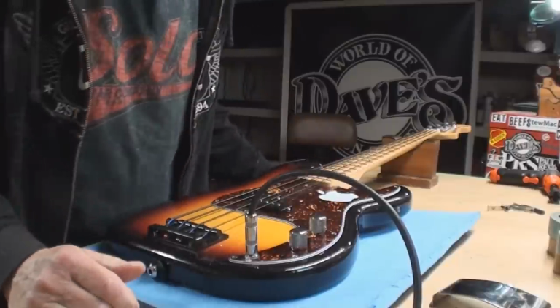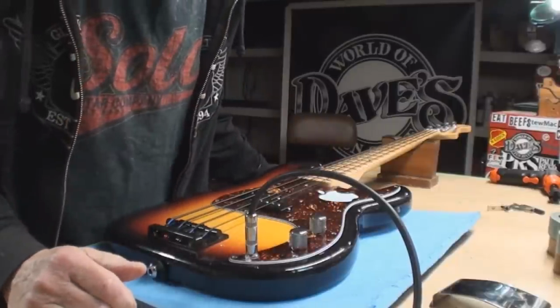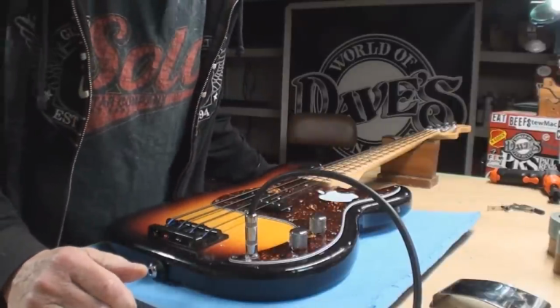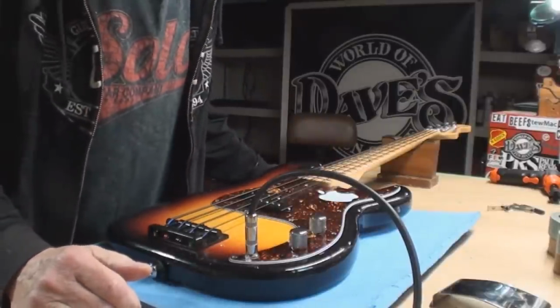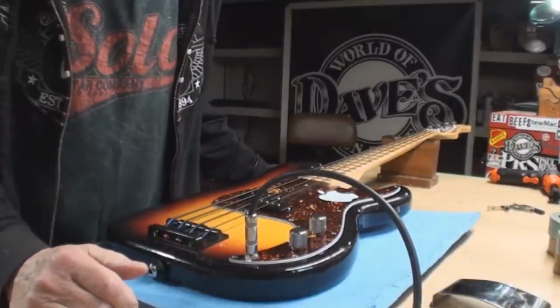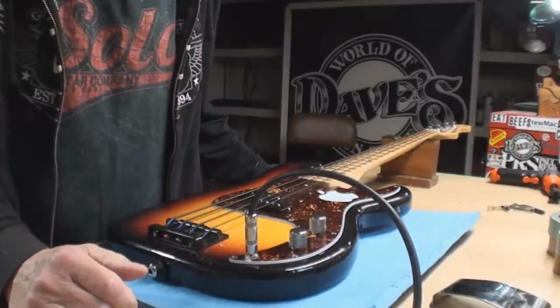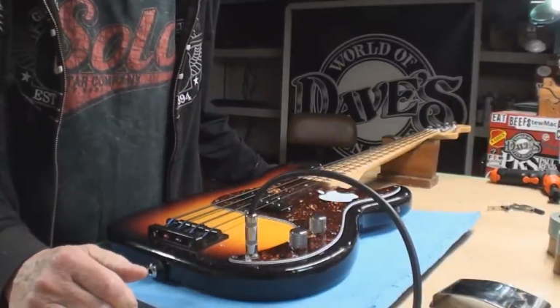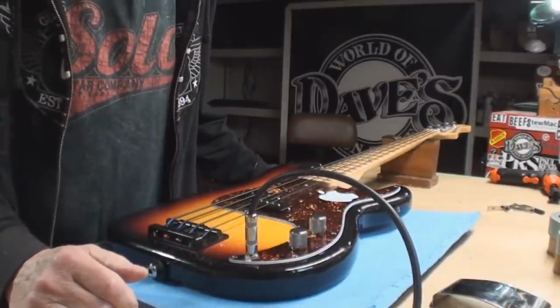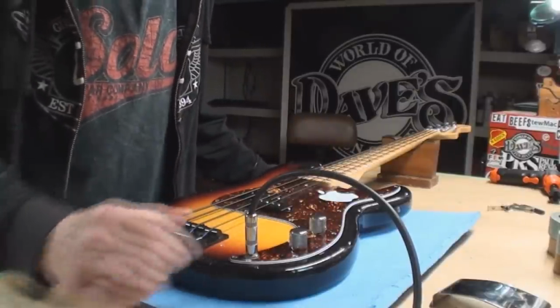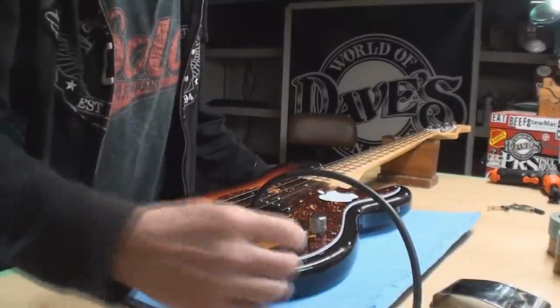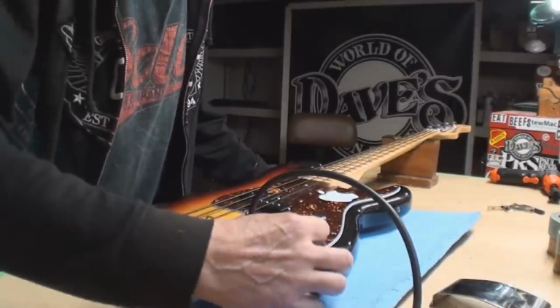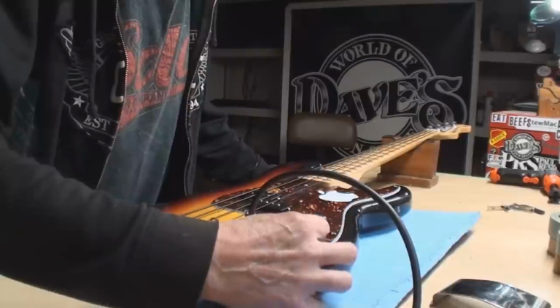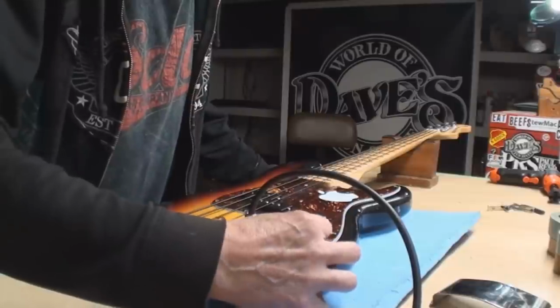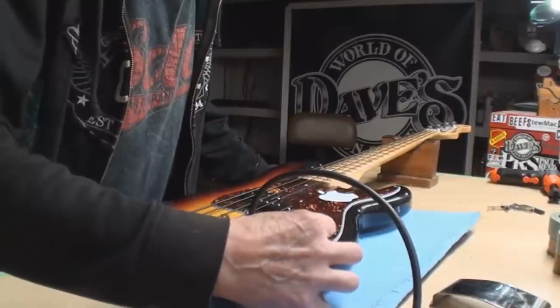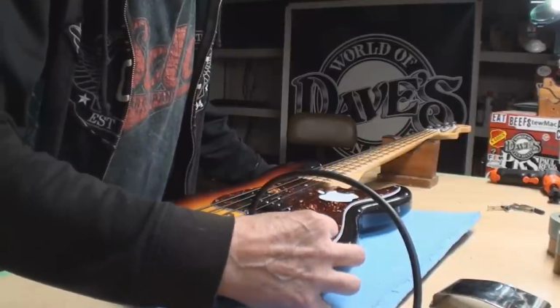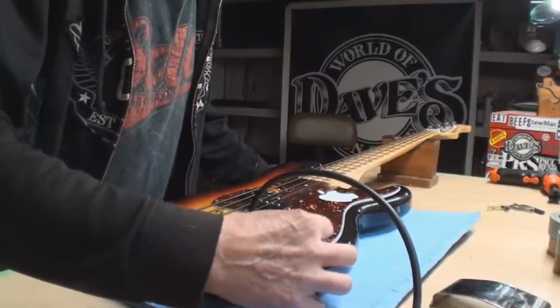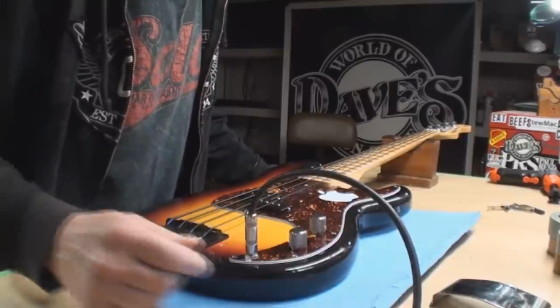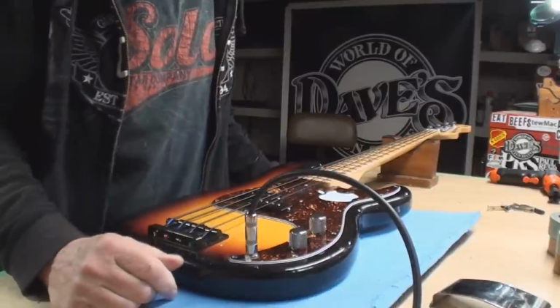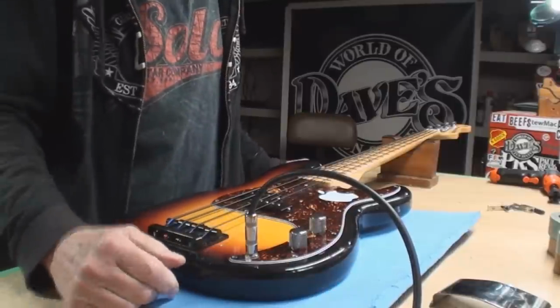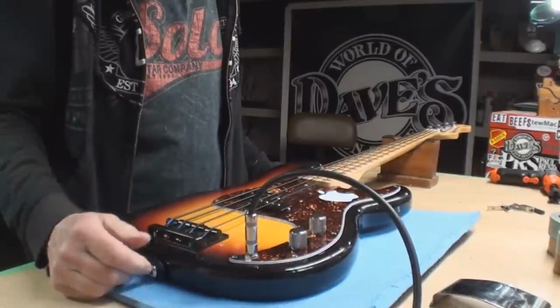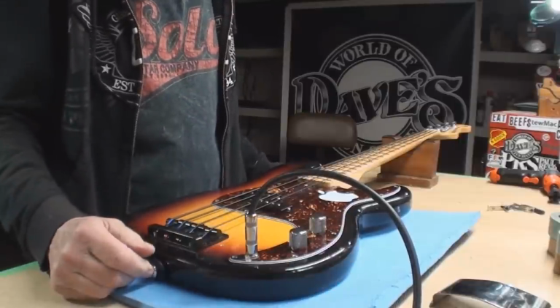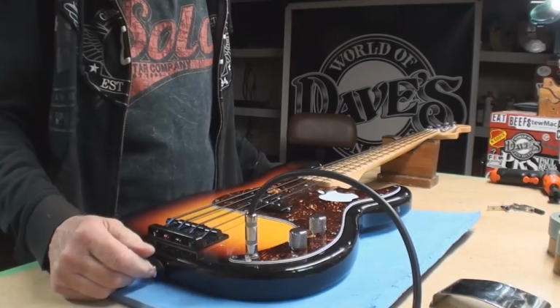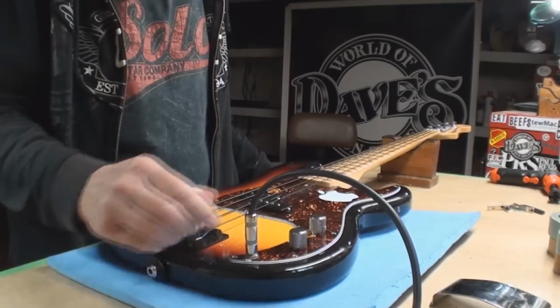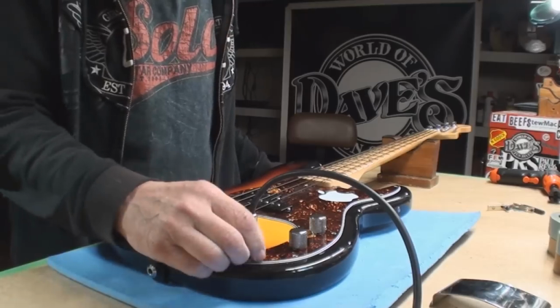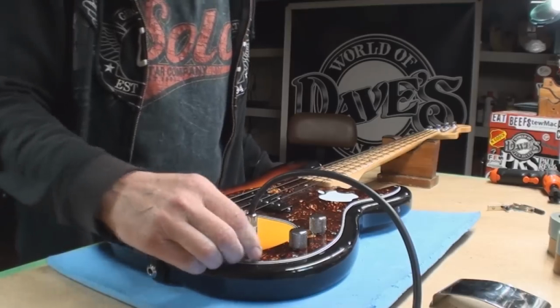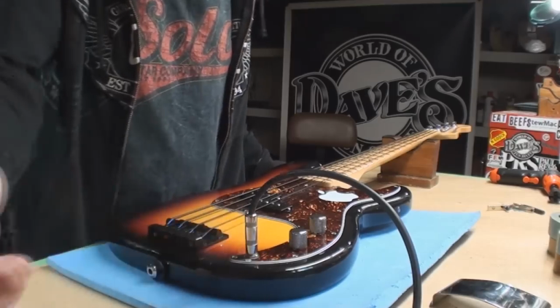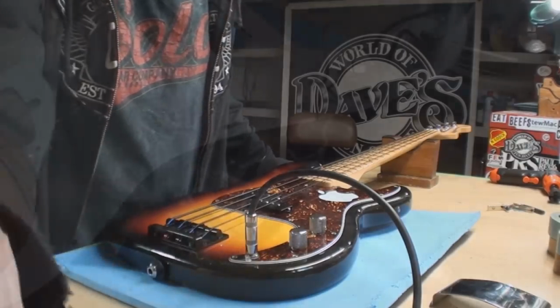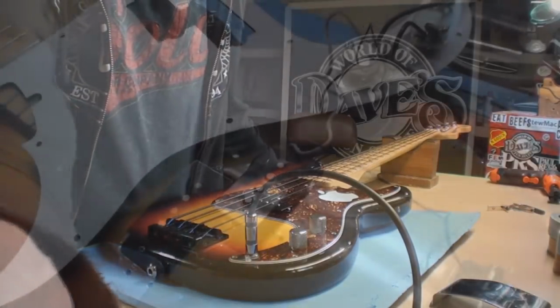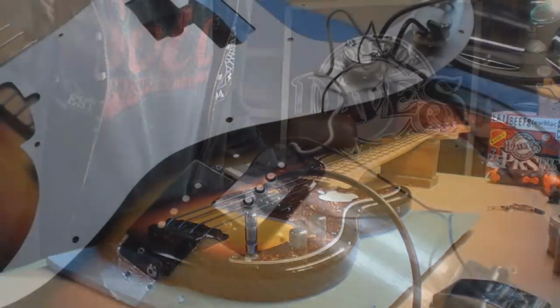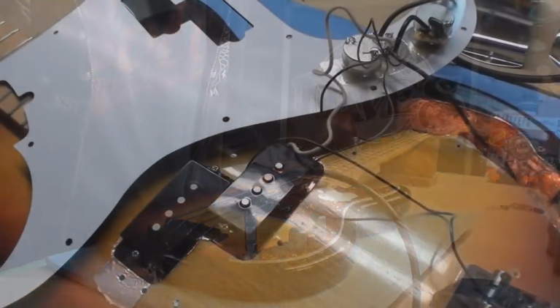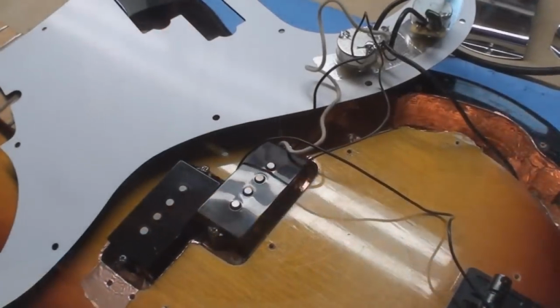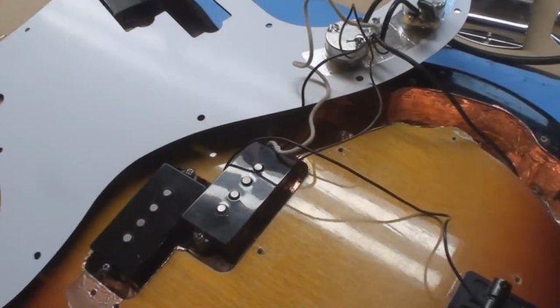Okay, it could be just some dirt in the controls, or it could need a new control. We'll investigate that once I get the strings off.